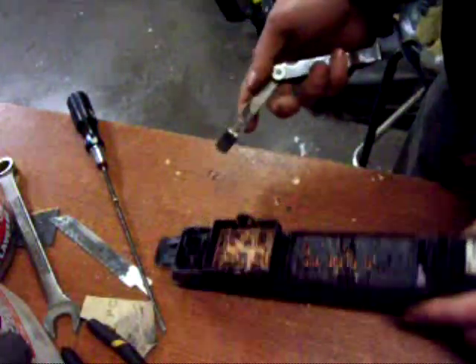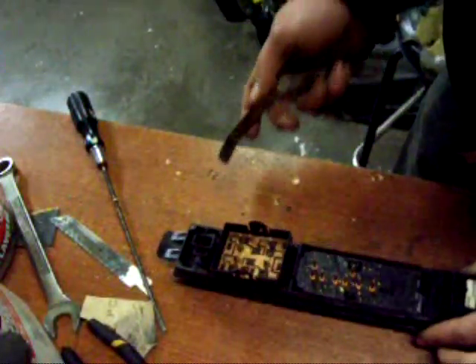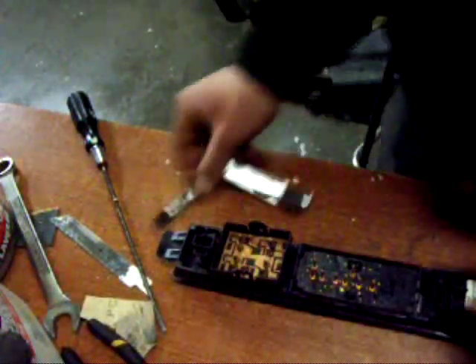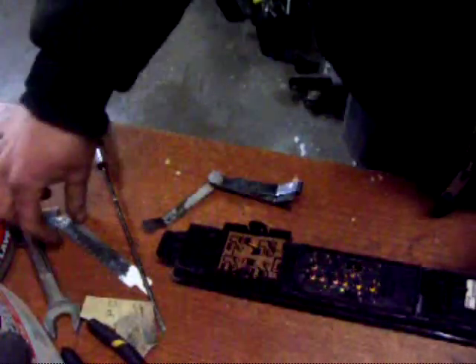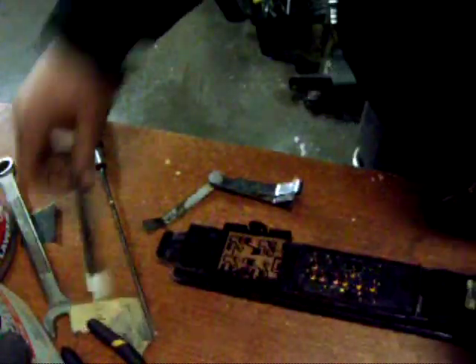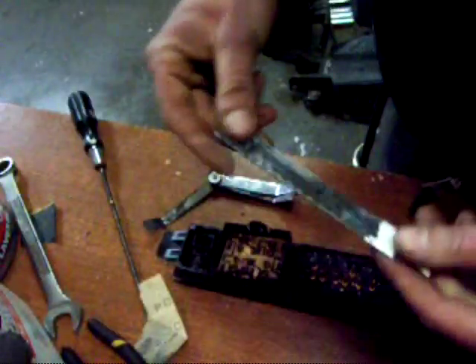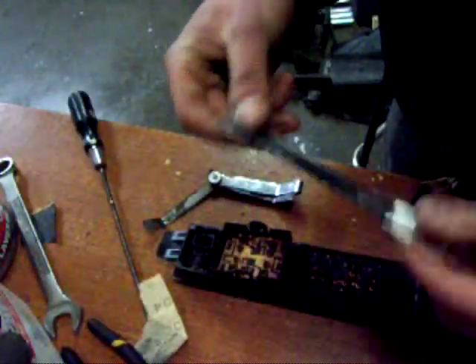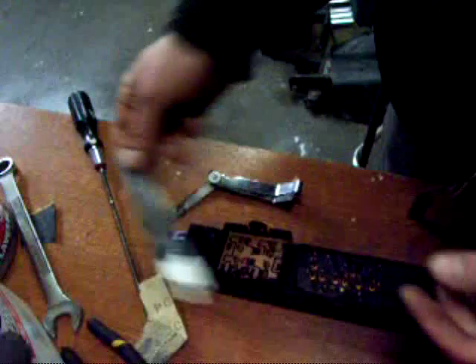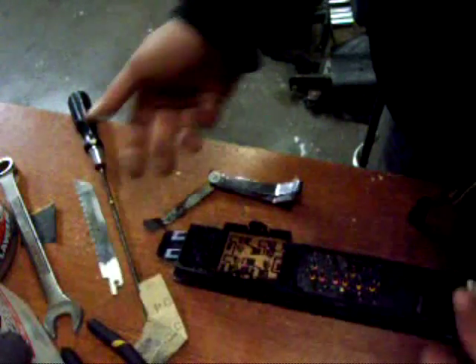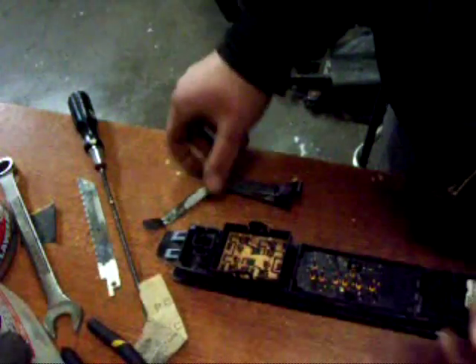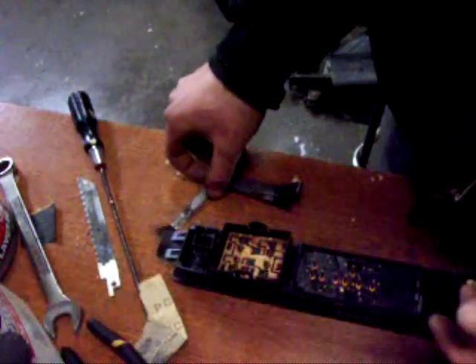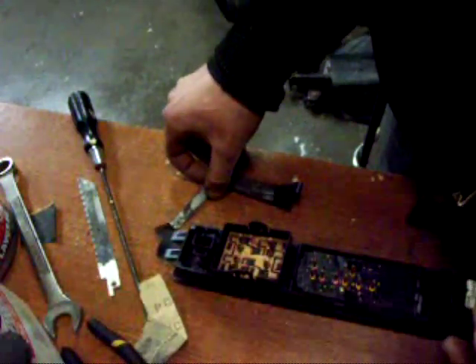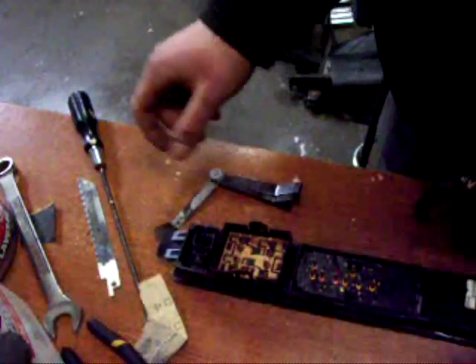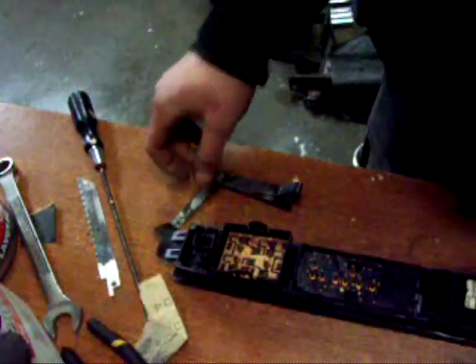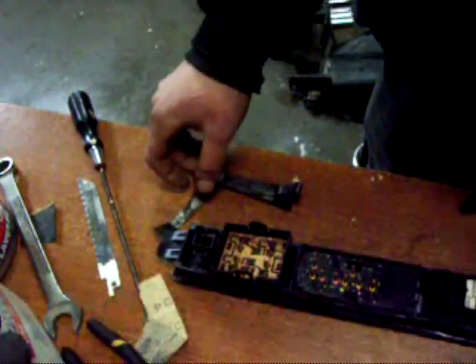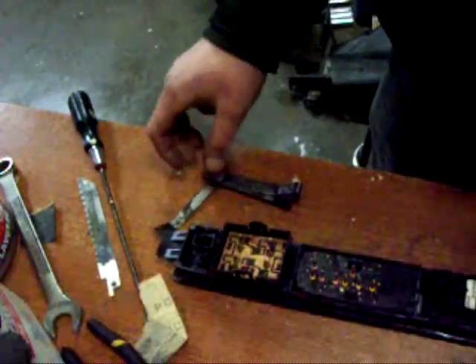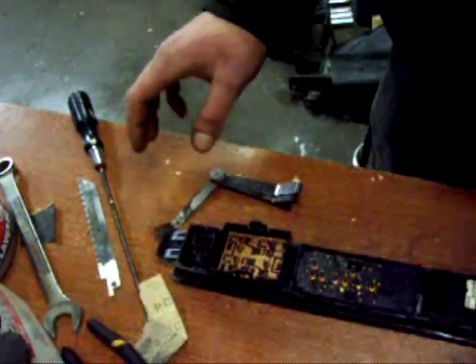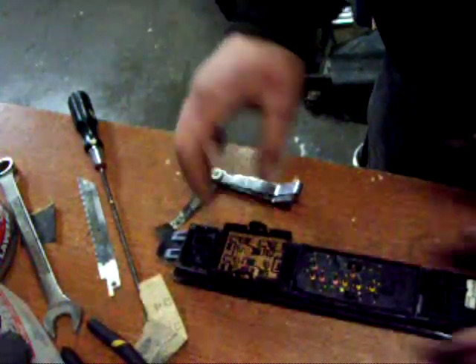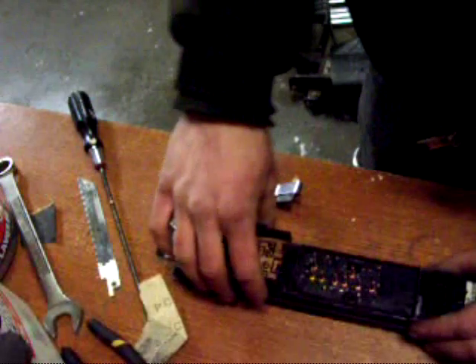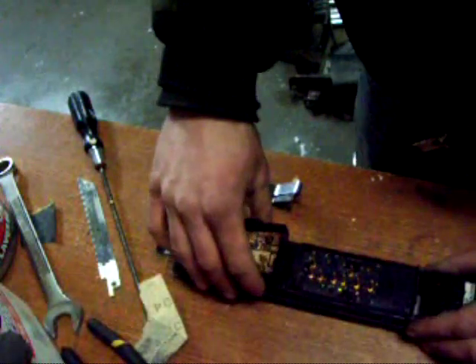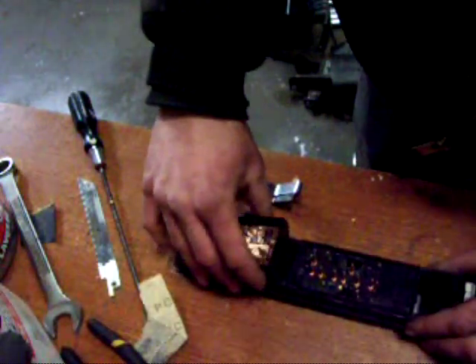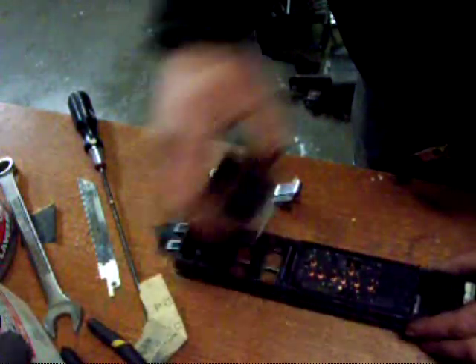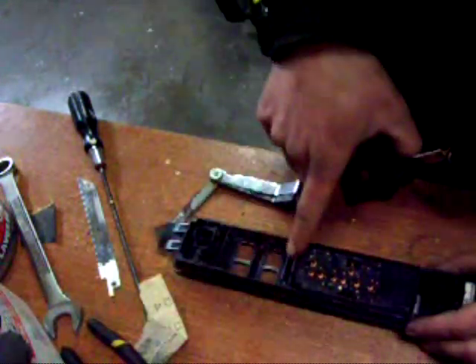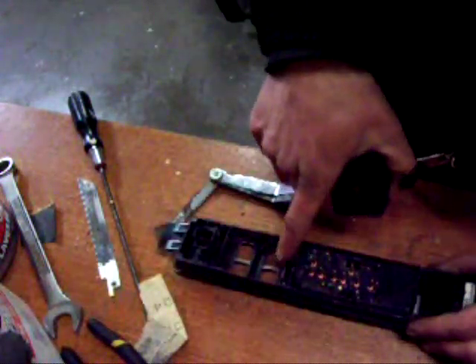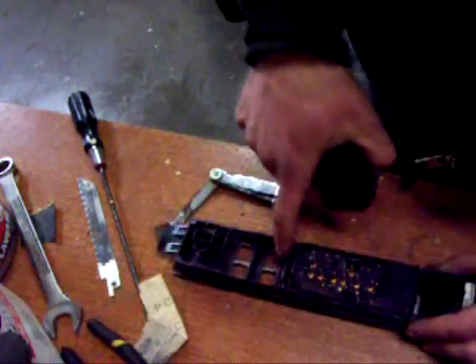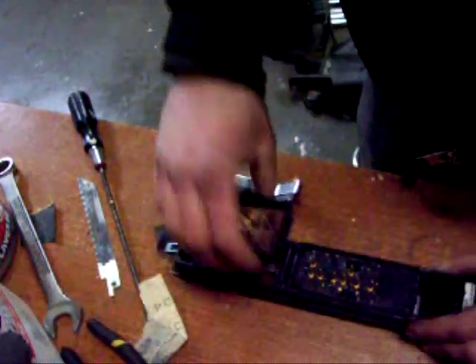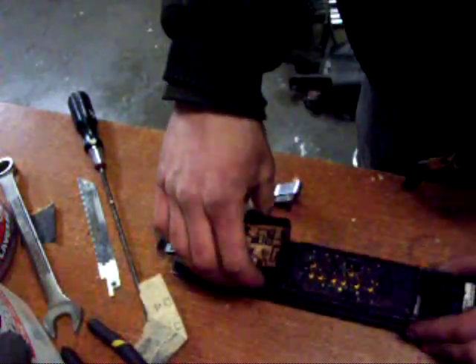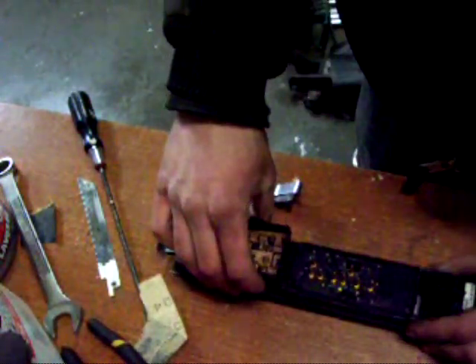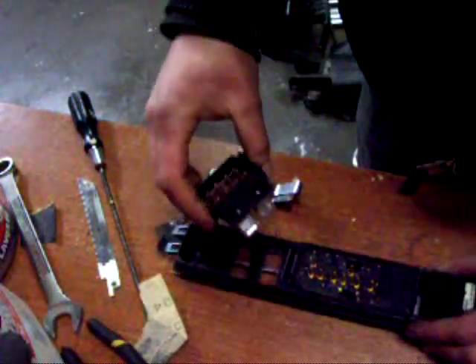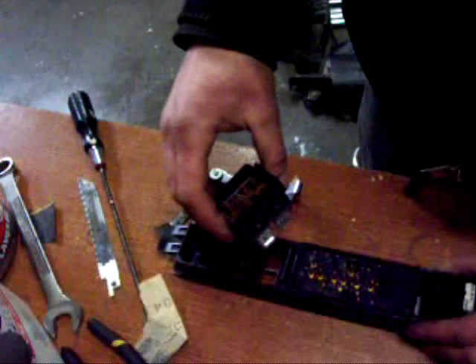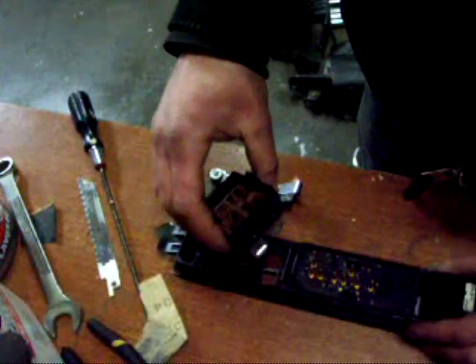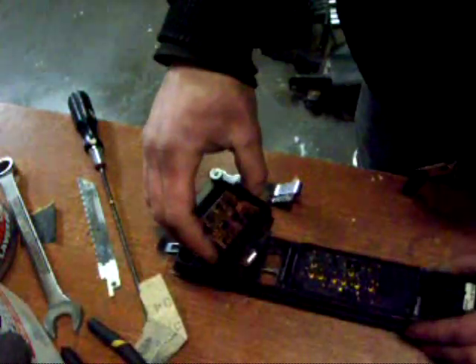You can do this with a saw blade — real skinny — or whatever you have handy. You can use a screwdriver but I would be real careful, because if you break this, the window switch won't hold in and it's really a big pain in the butt.